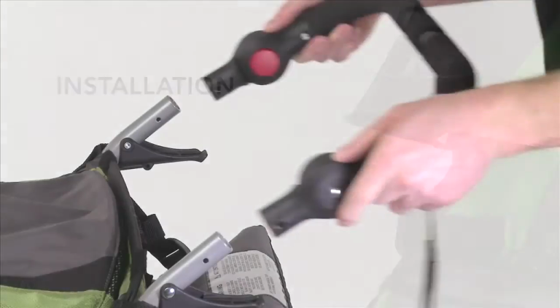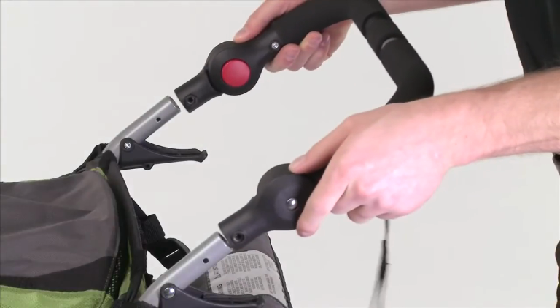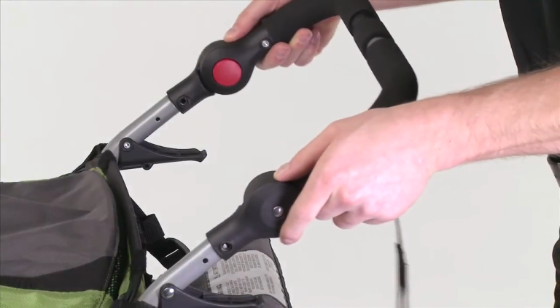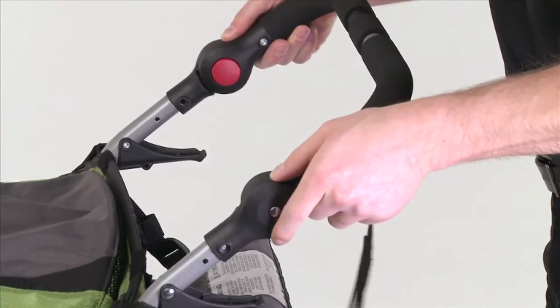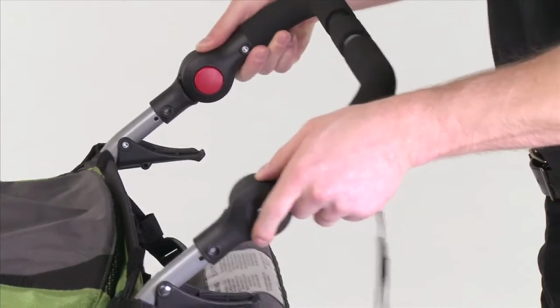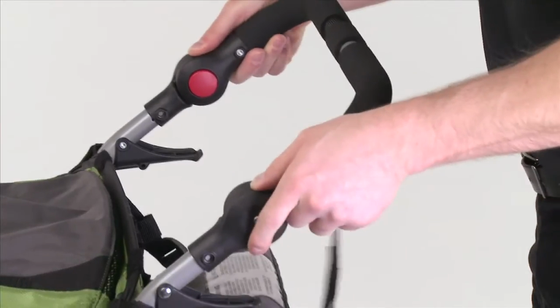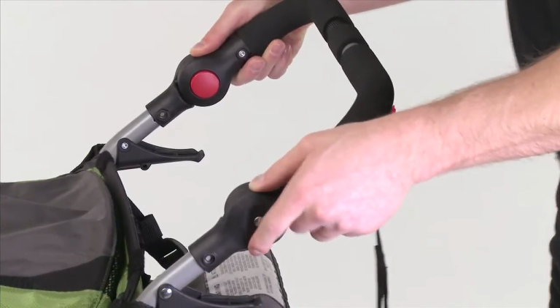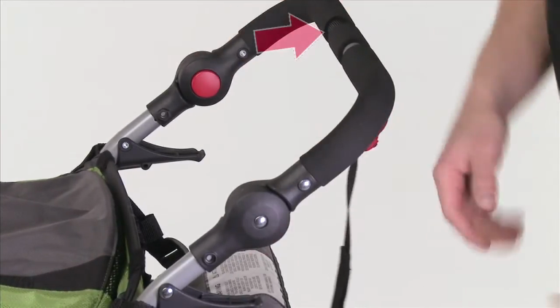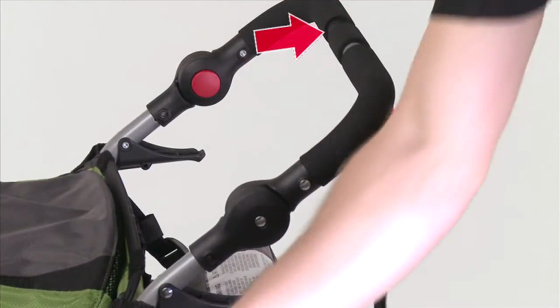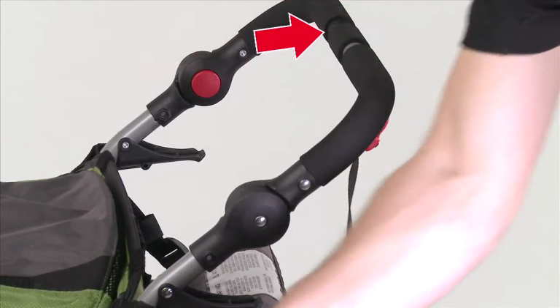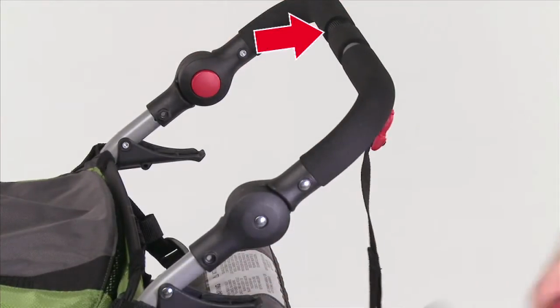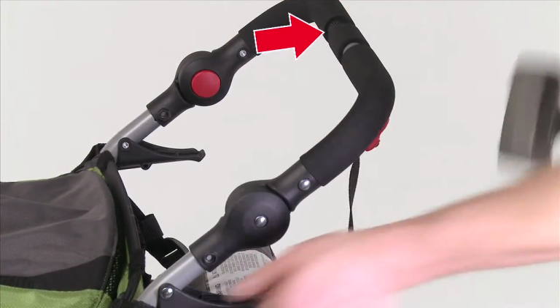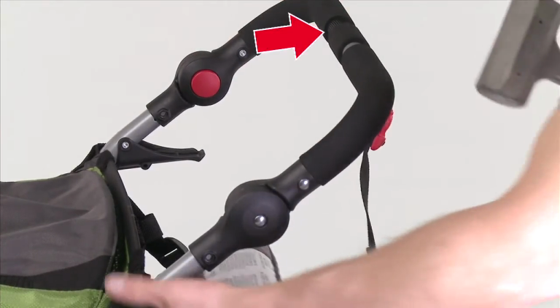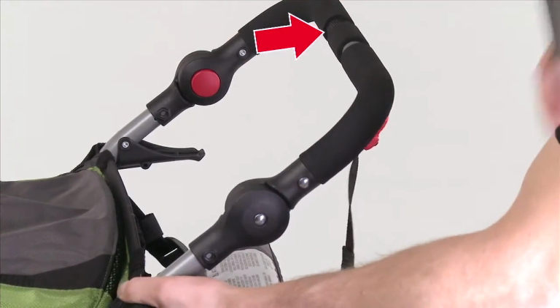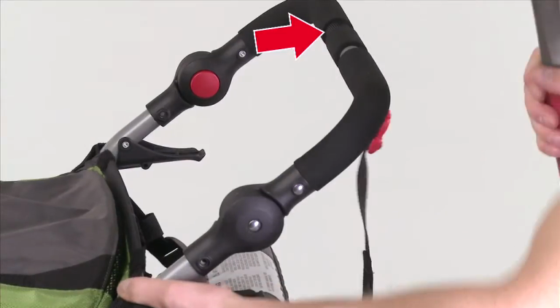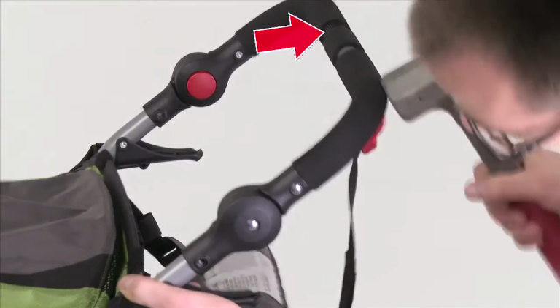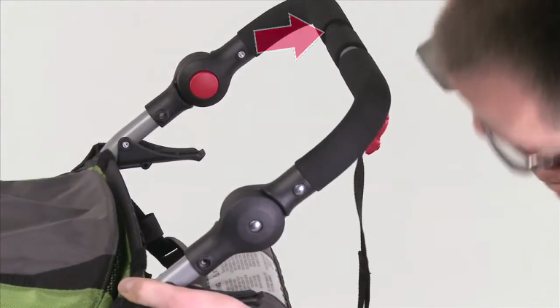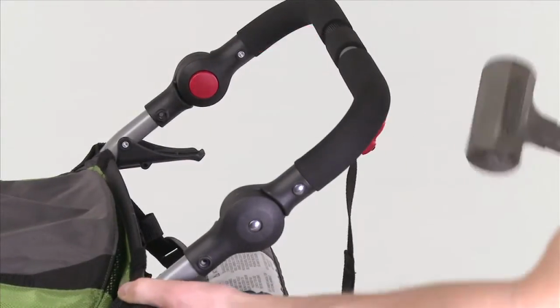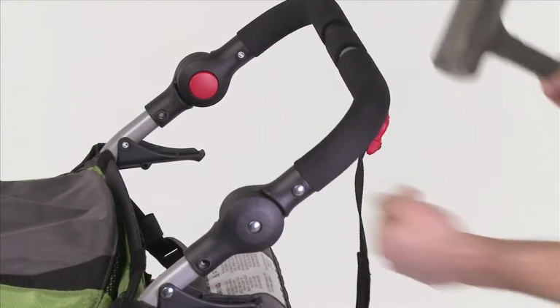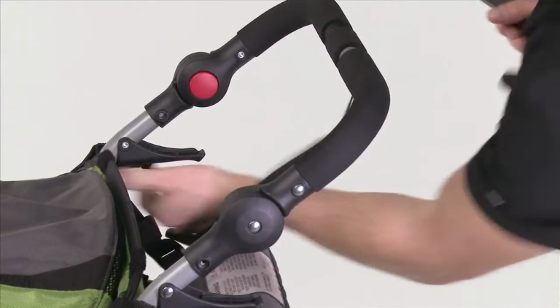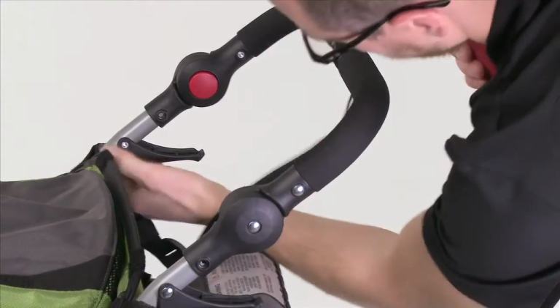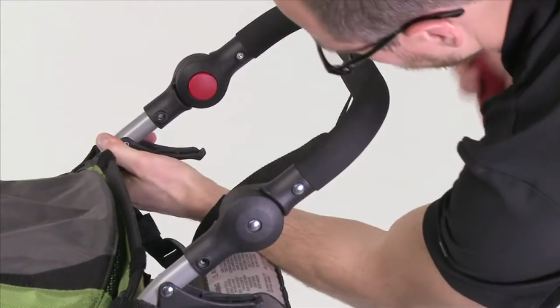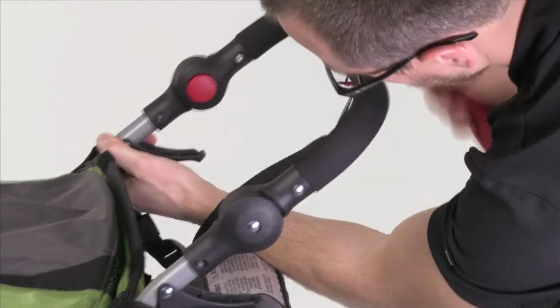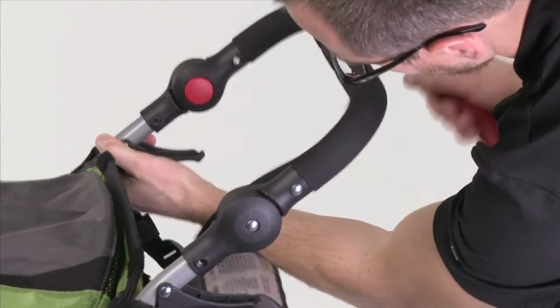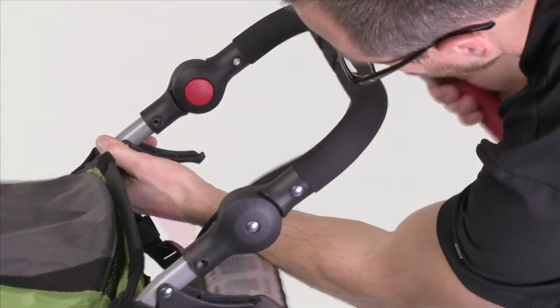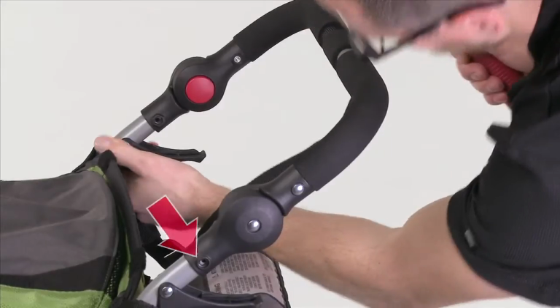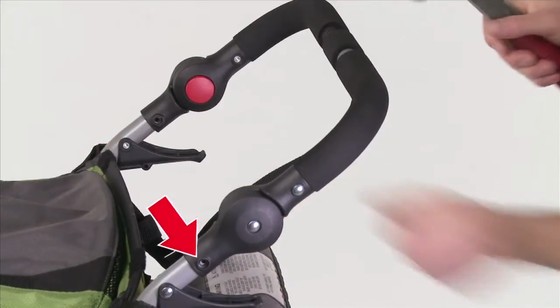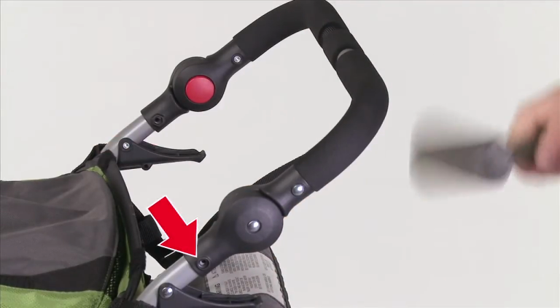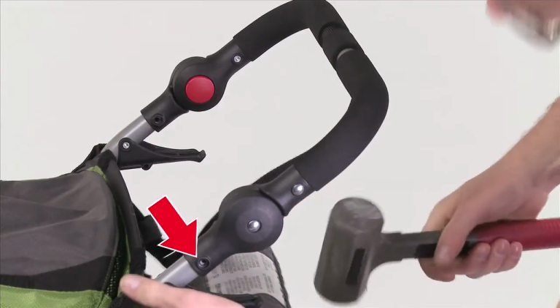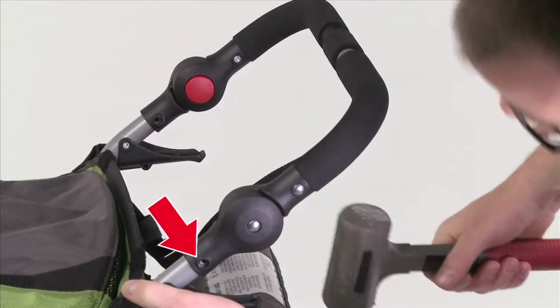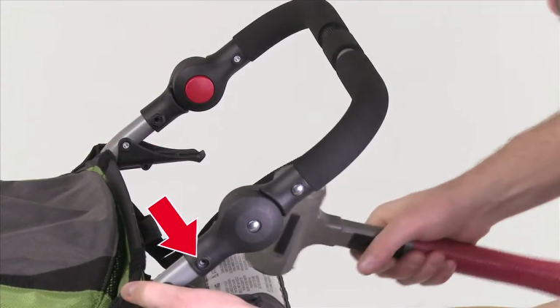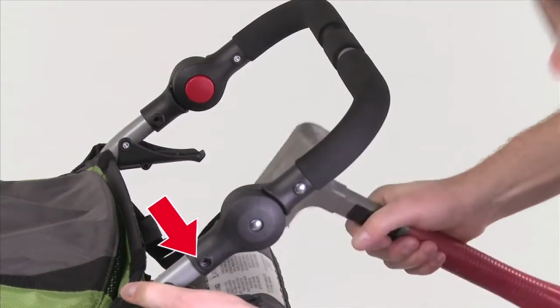Install the new handlebar assembly on the stroller. Ensure that the safety strap is on the right side of the stroller. Use a mallet to gently tap the assembly into place until the holes in the handlebar assembly line up with the holes in the stroller frame.